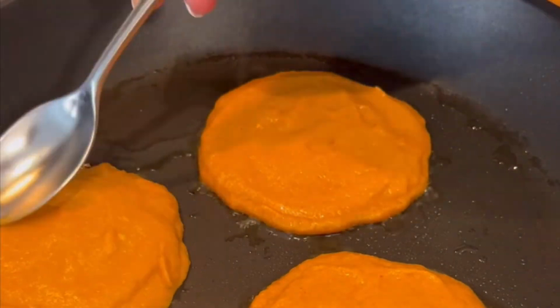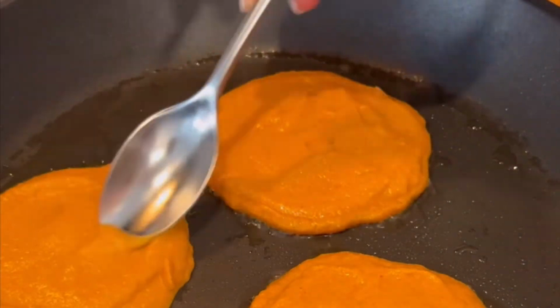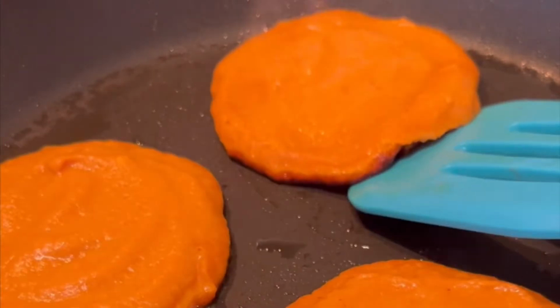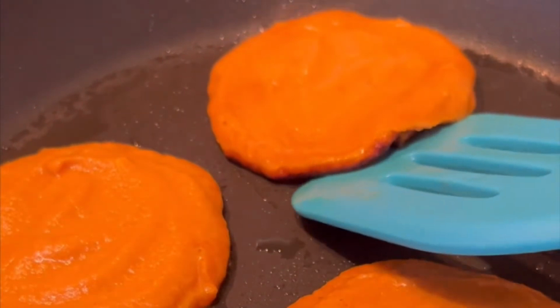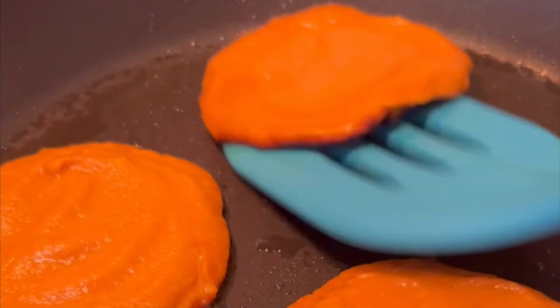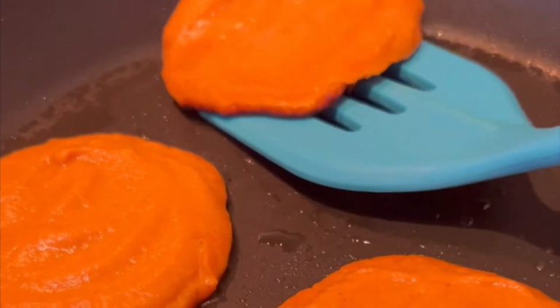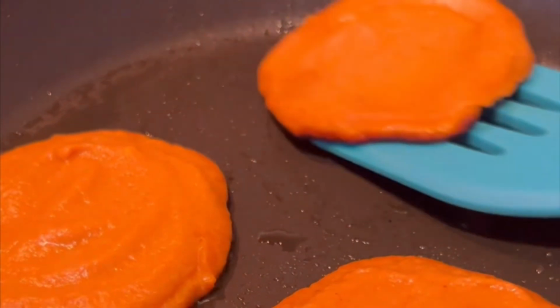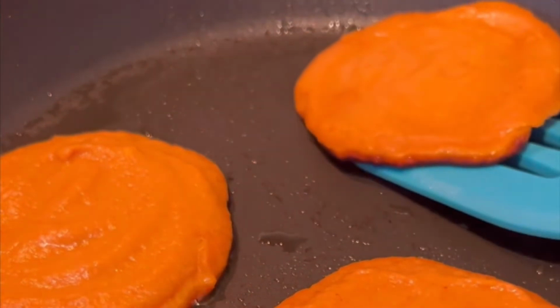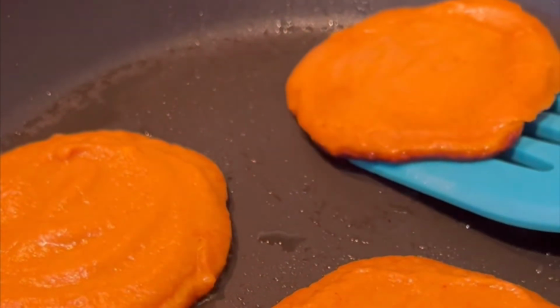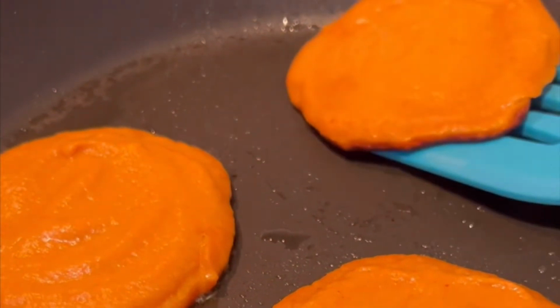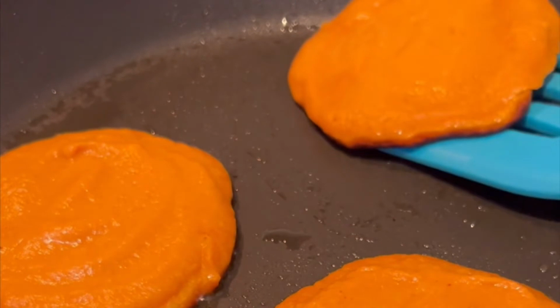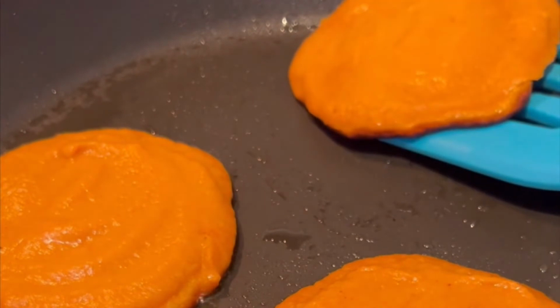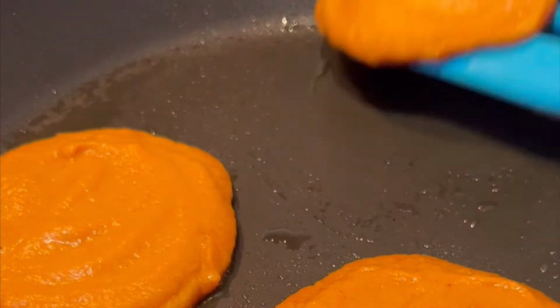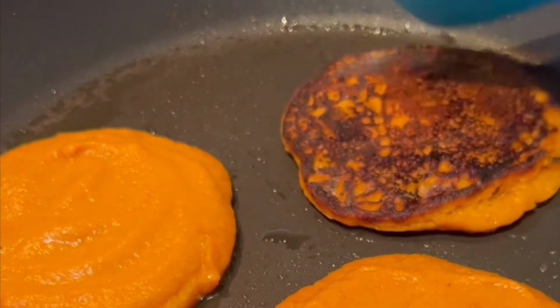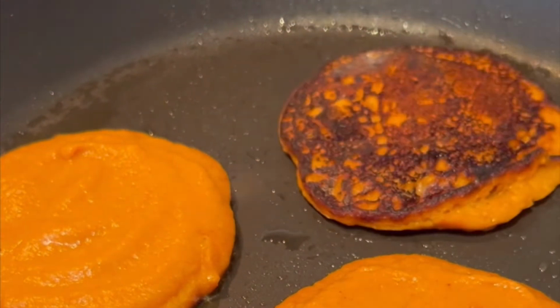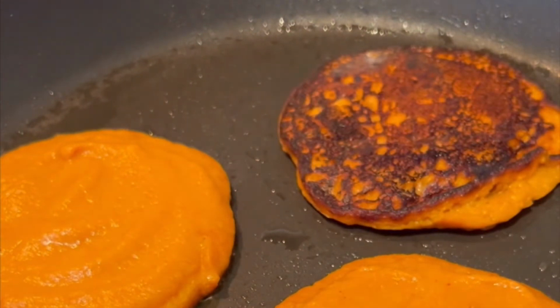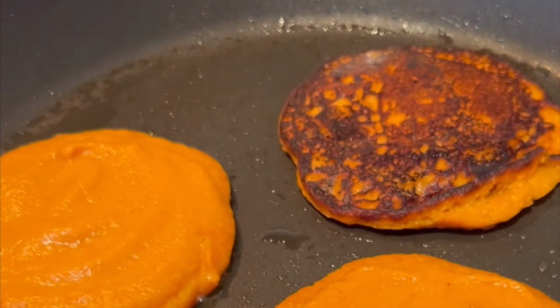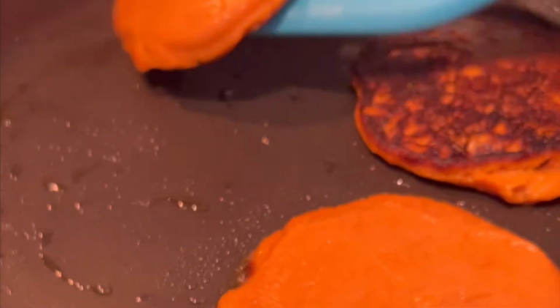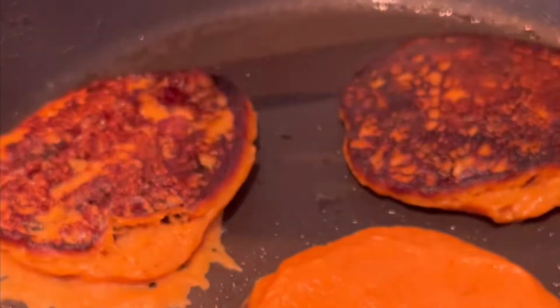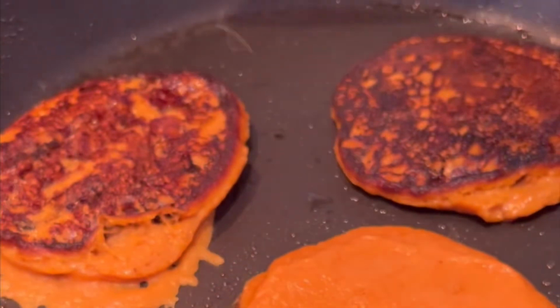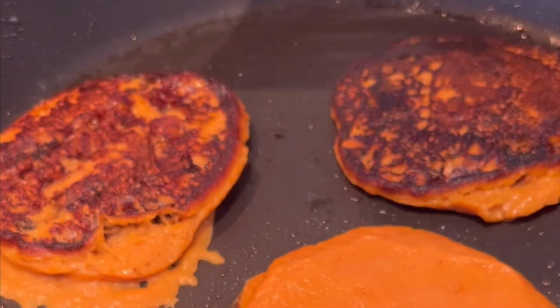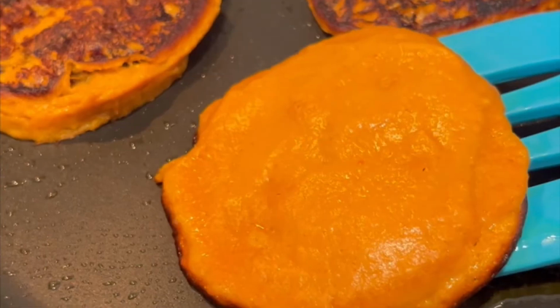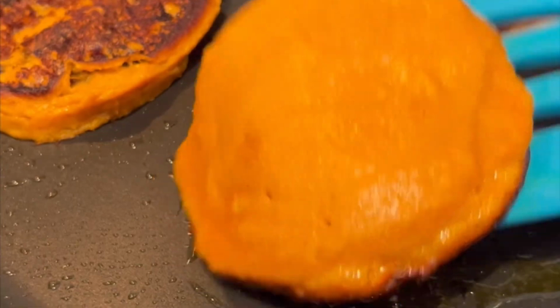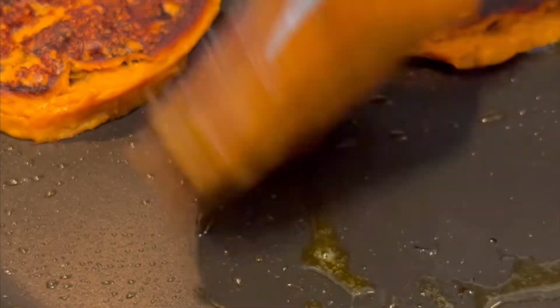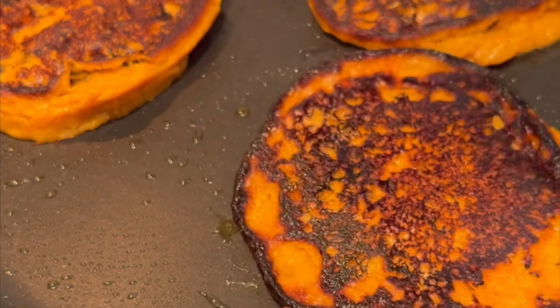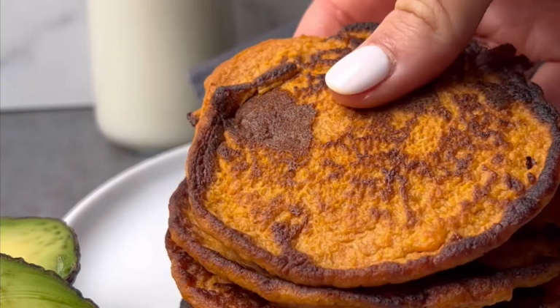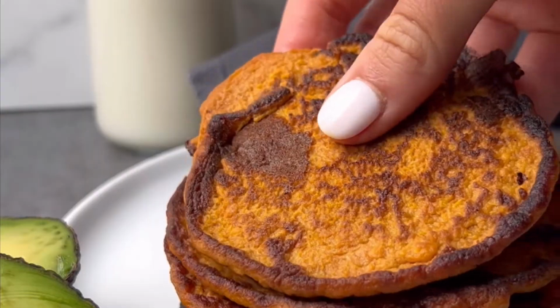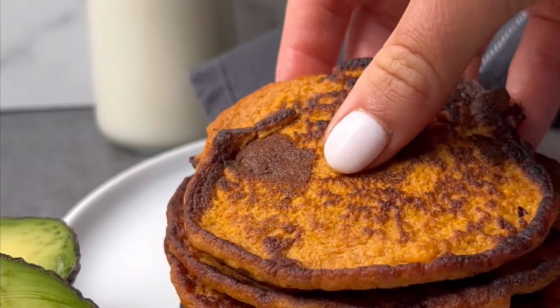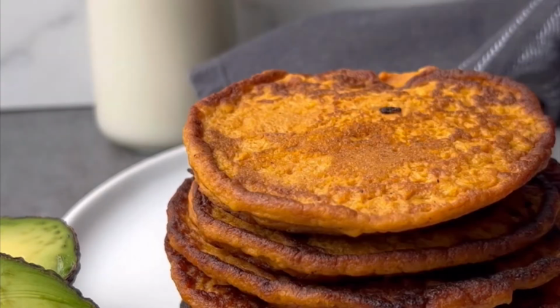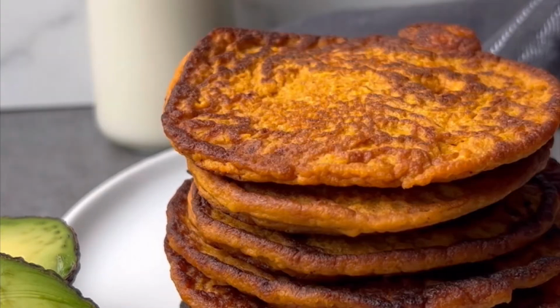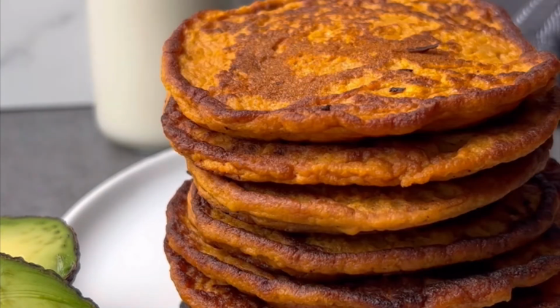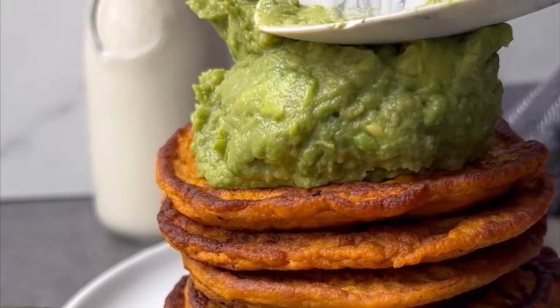Cook over medium-low heat for about four minutes per side for that perfect golden brown. I love to fry in coconut oil, but you could also use olive or avocado oil.